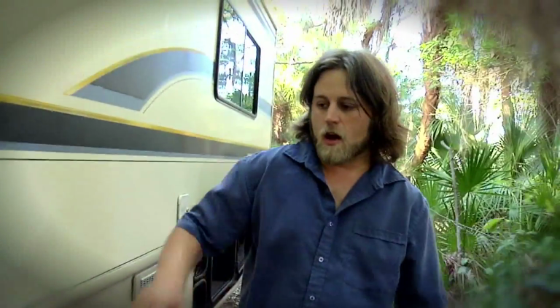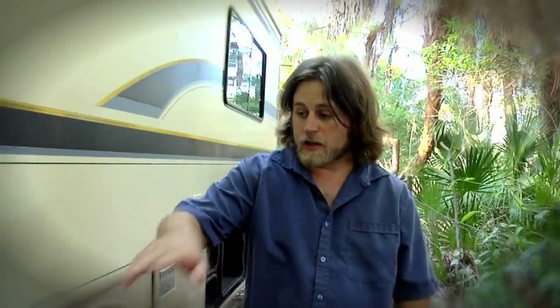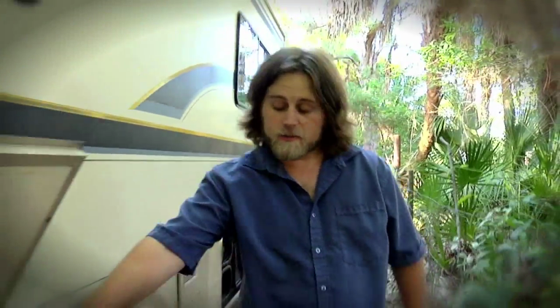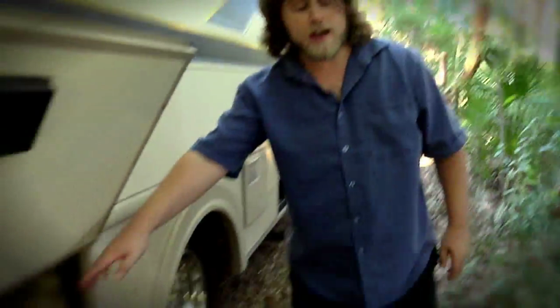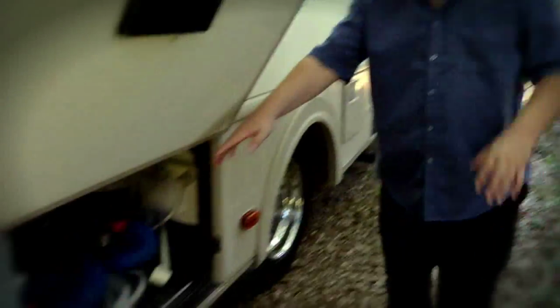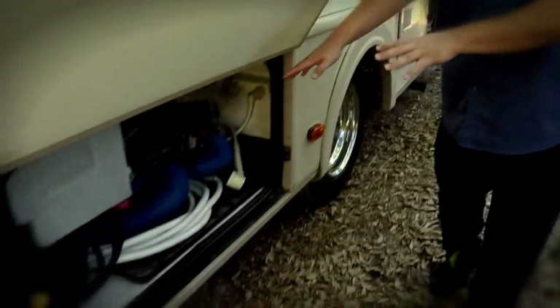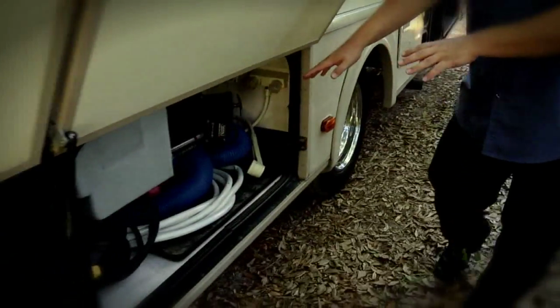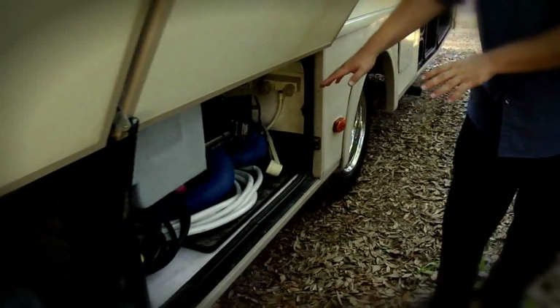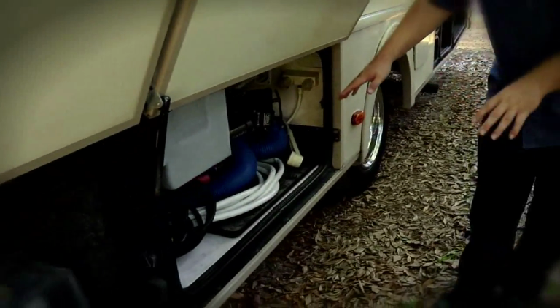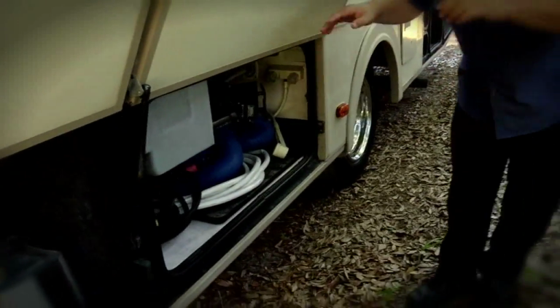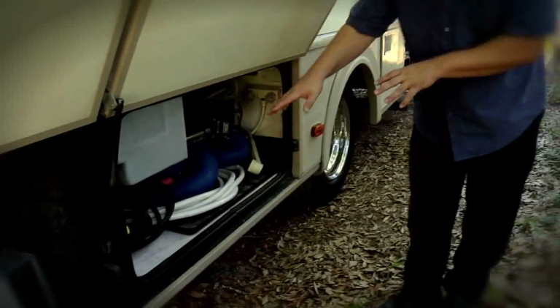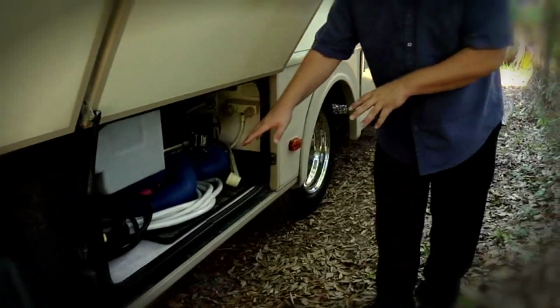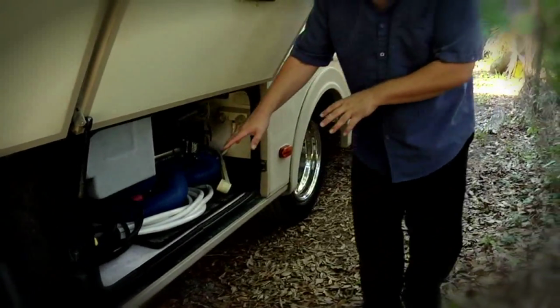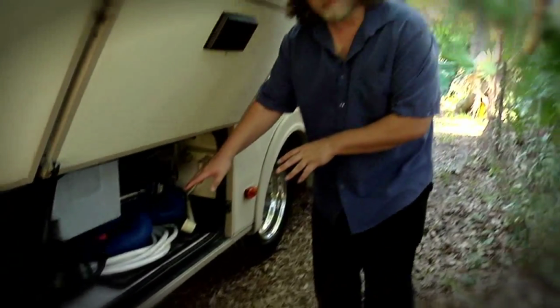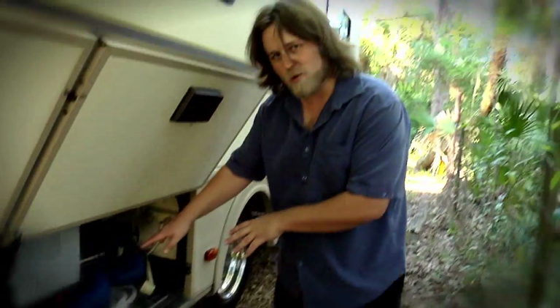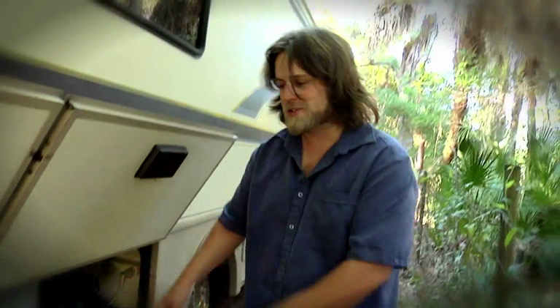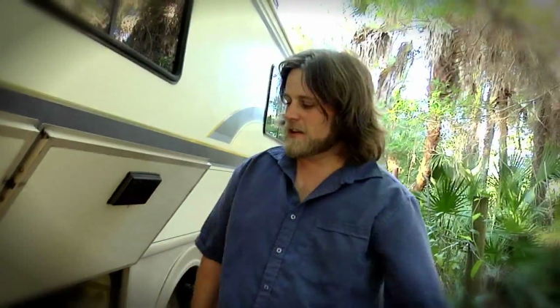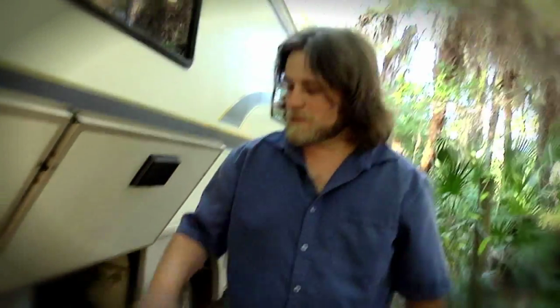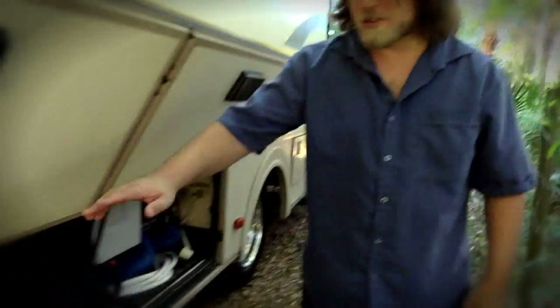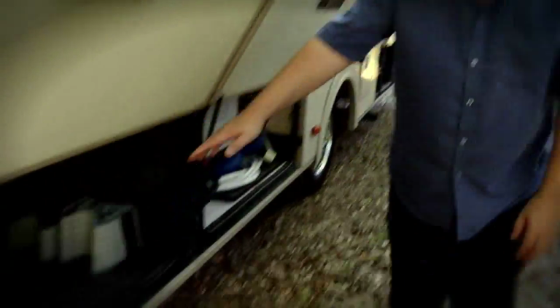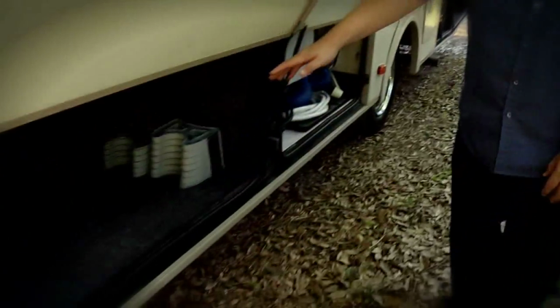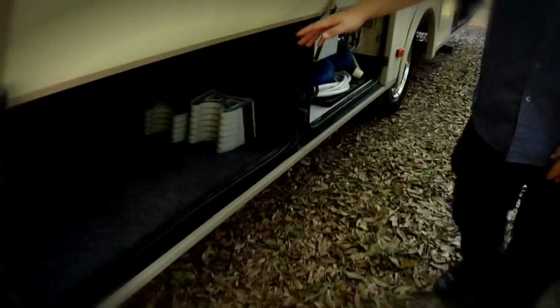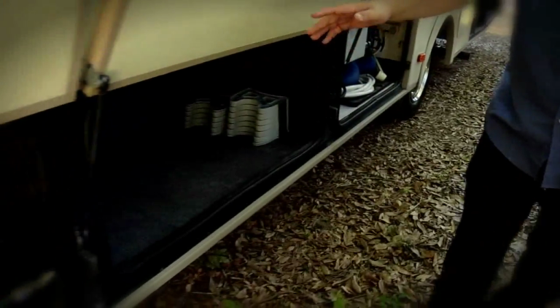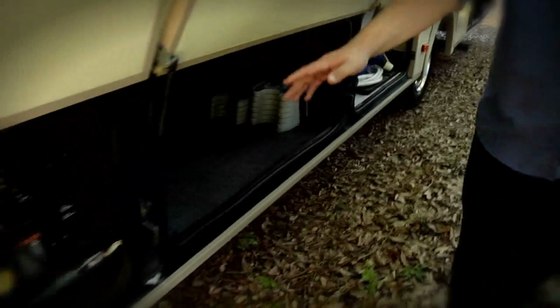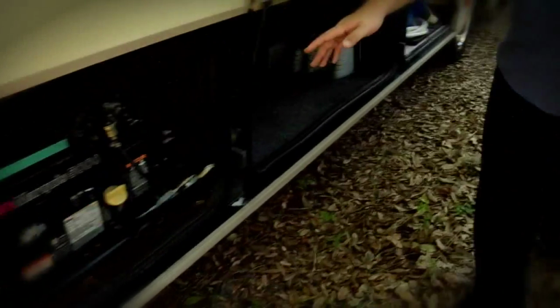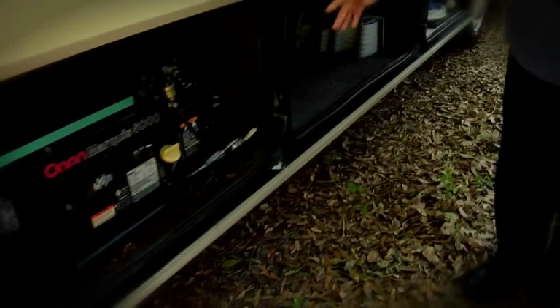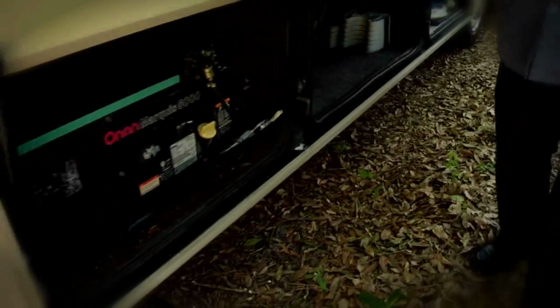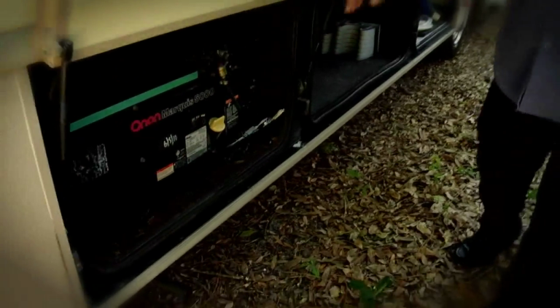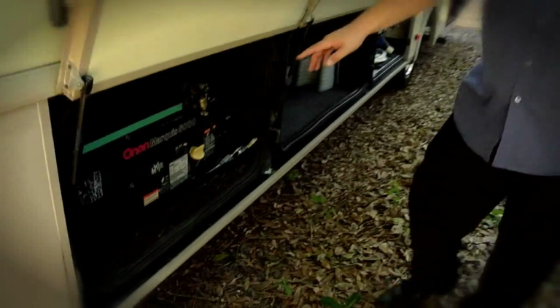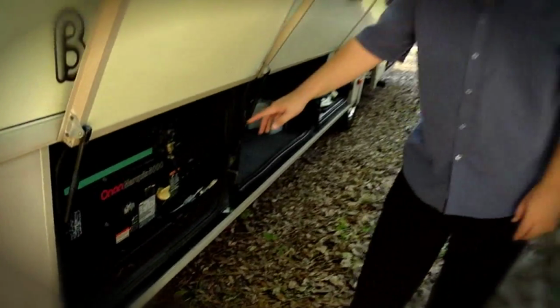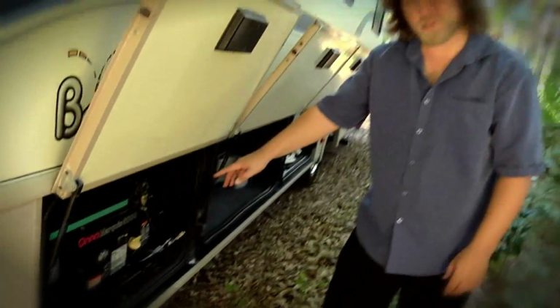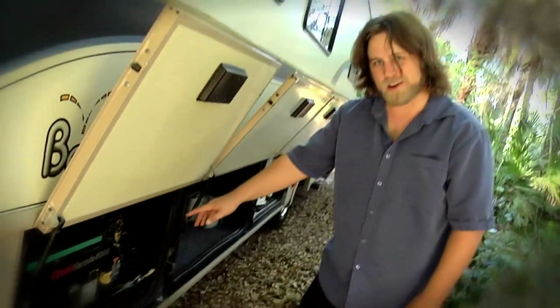Over here we have our sewage system with our 30-amp power cords. More storage over here, and to finish it off we have an oil and gas powered generator.